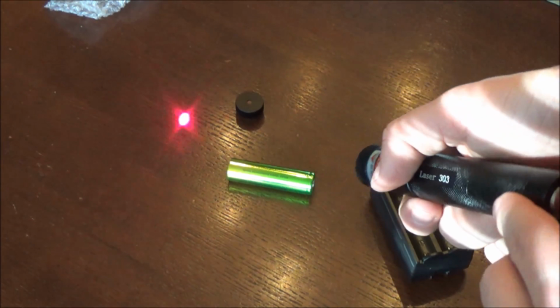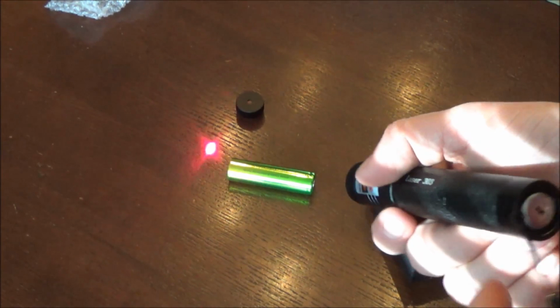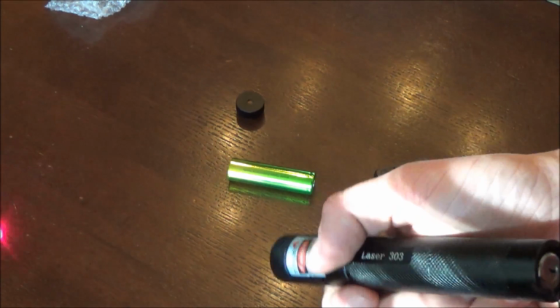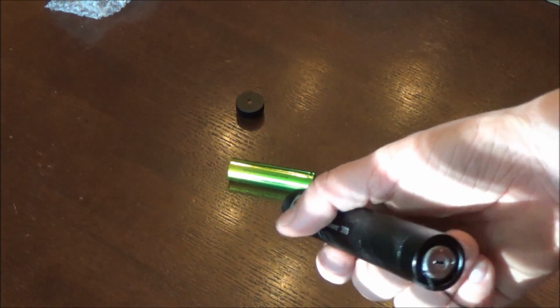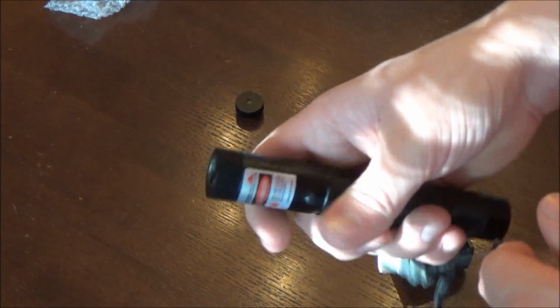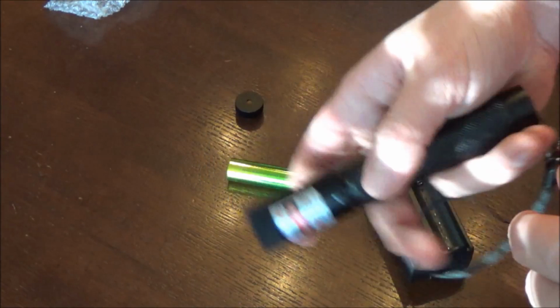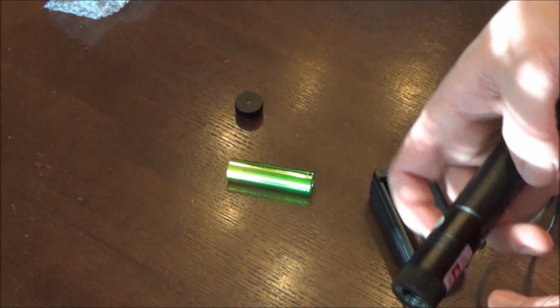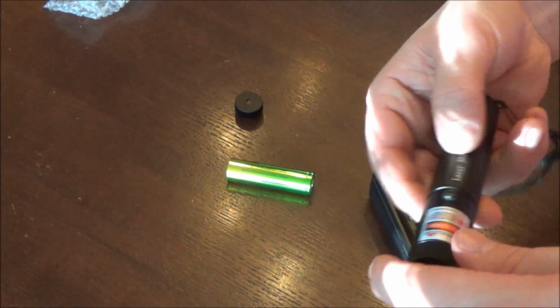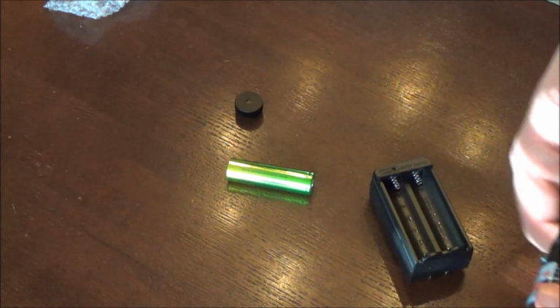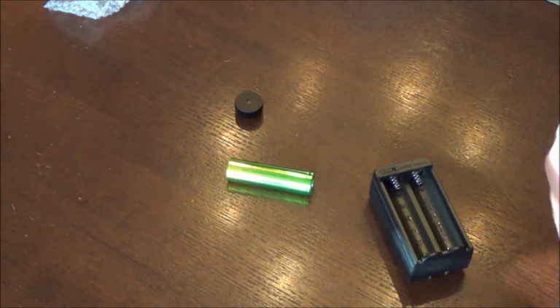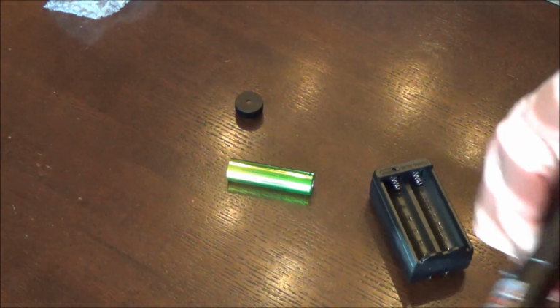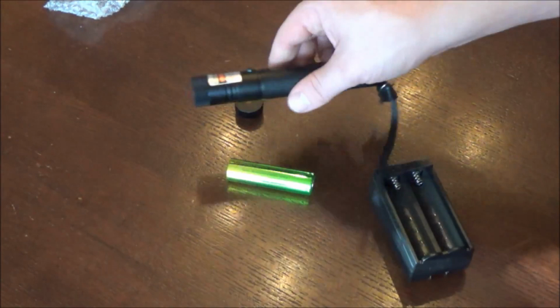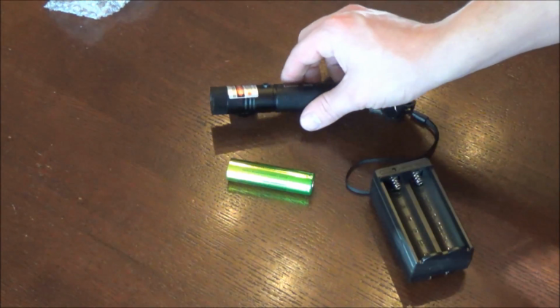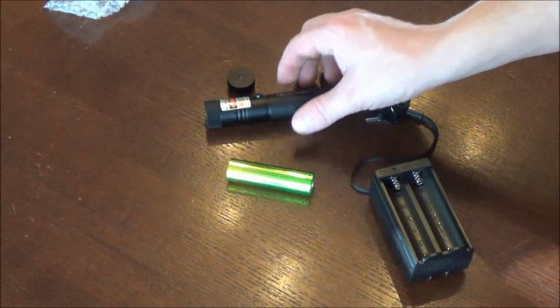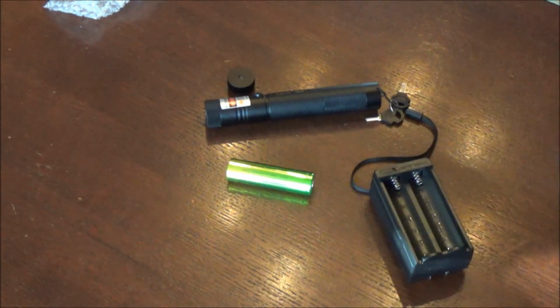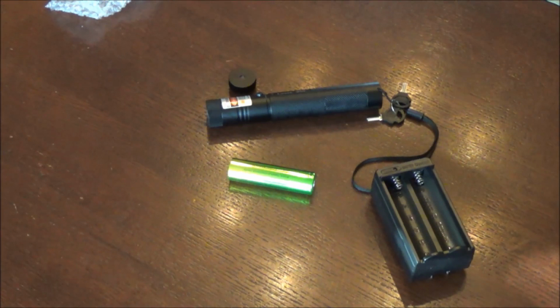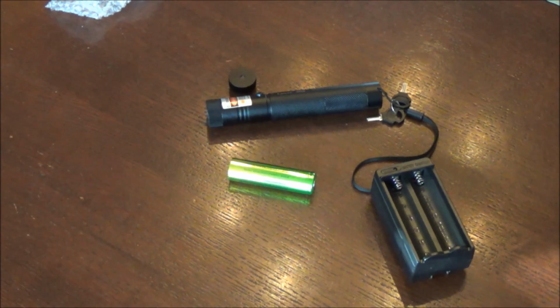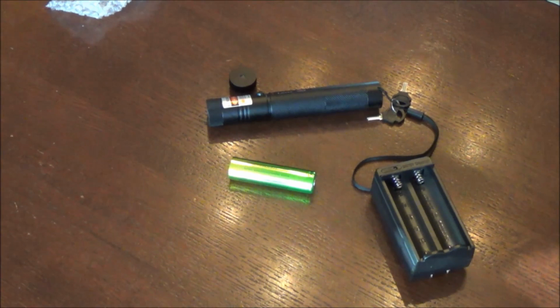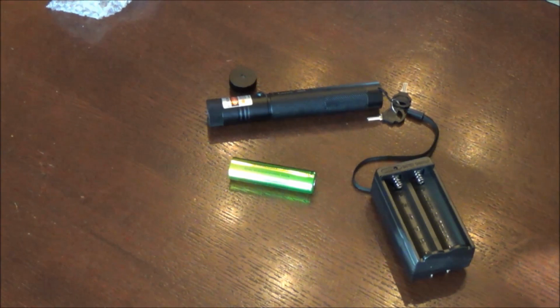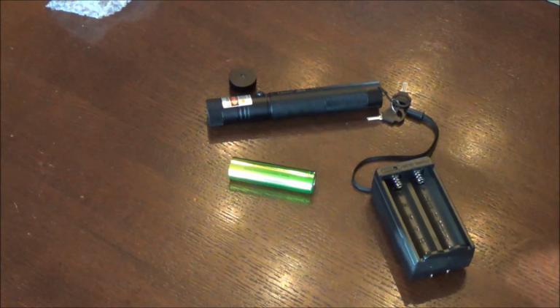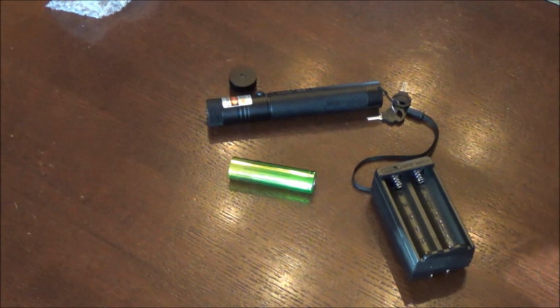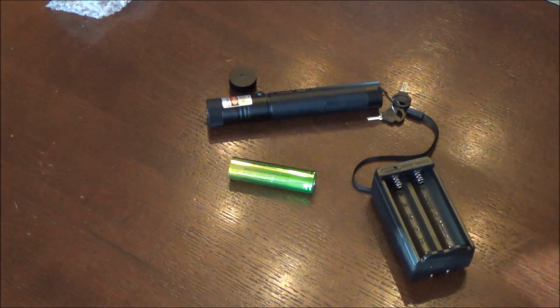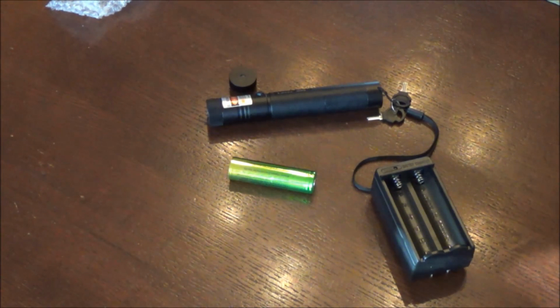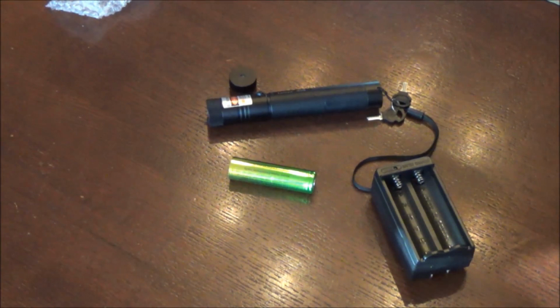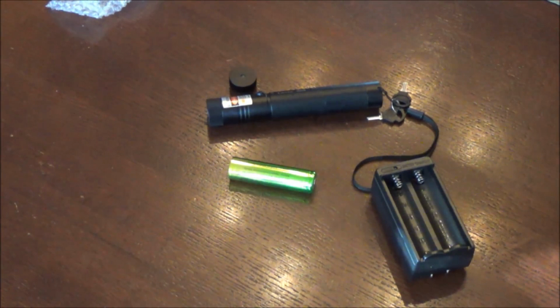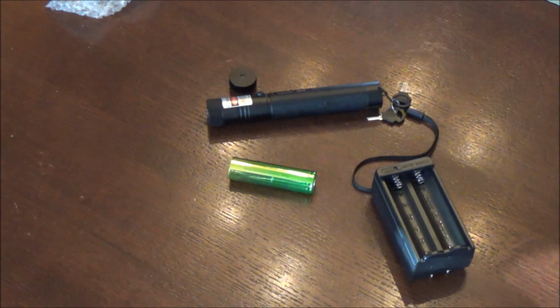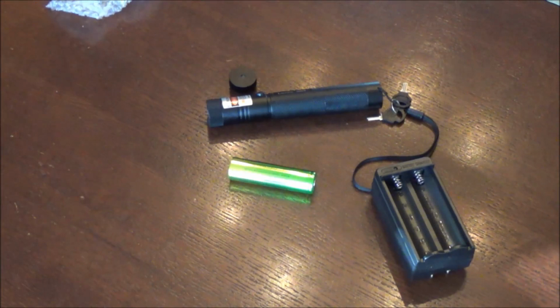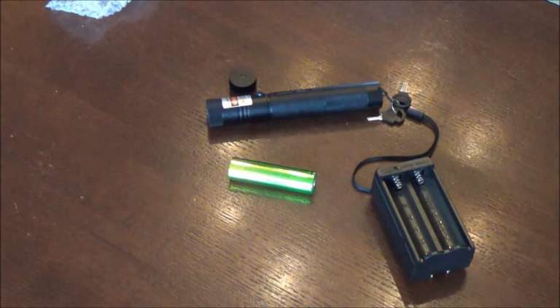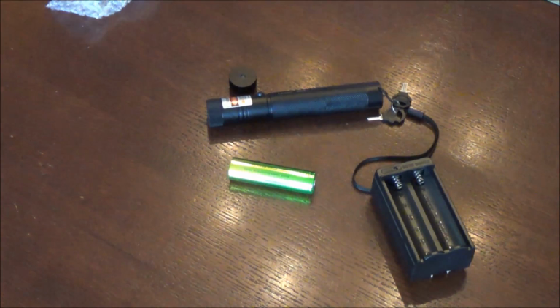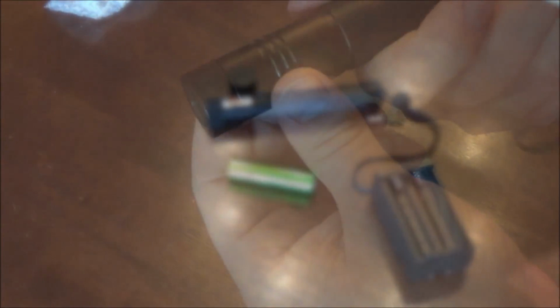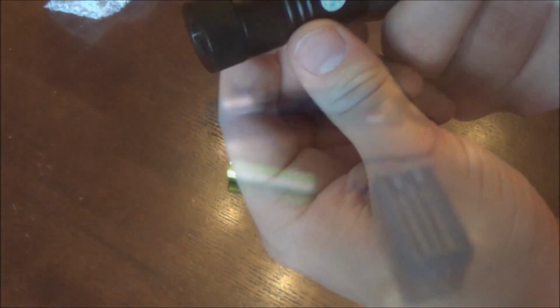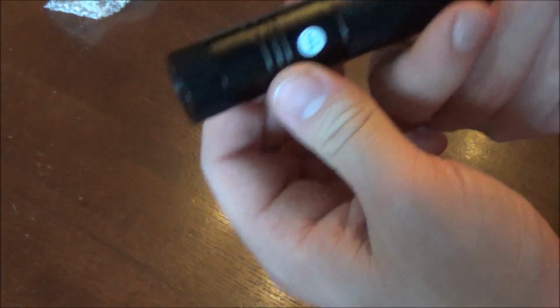This is what it looks like without the star cap attachment. One thing I don't like about this laser is that you have to hold down the button the entire time for it to stay on, as opposed to other laser pointers where you push once to turn on and once to turn off. That's a downside, but I can live with it.